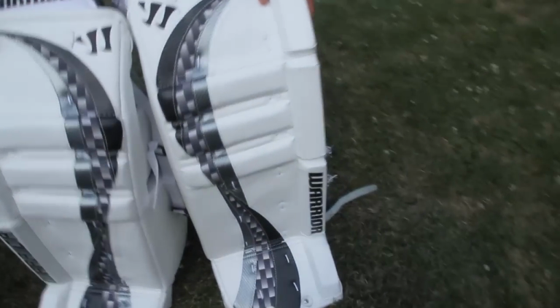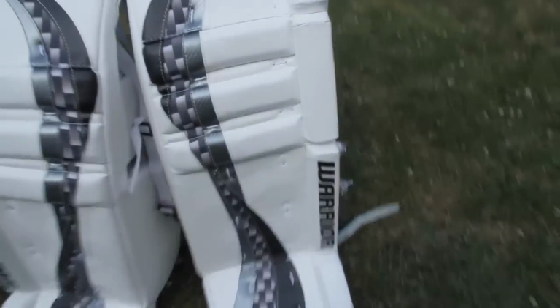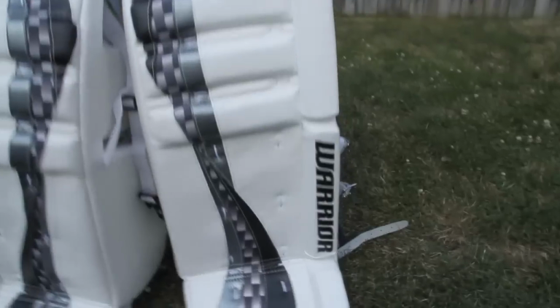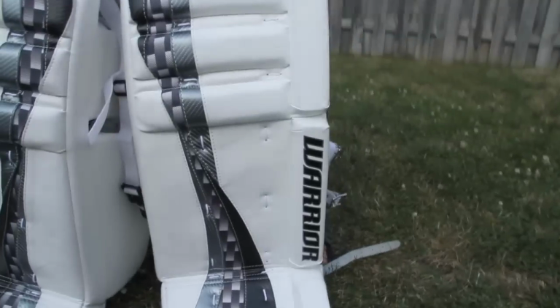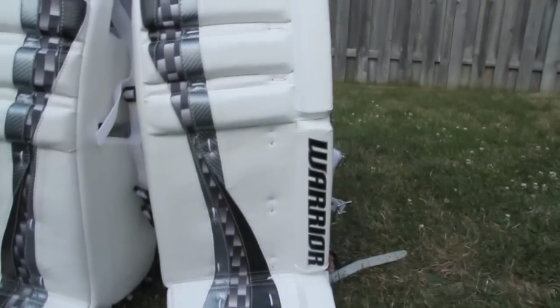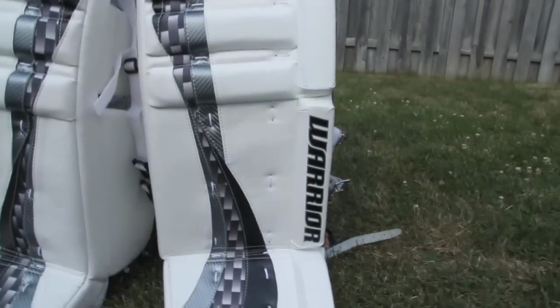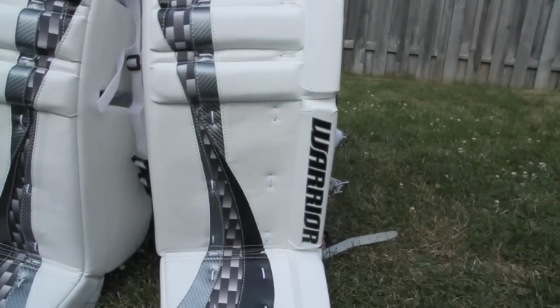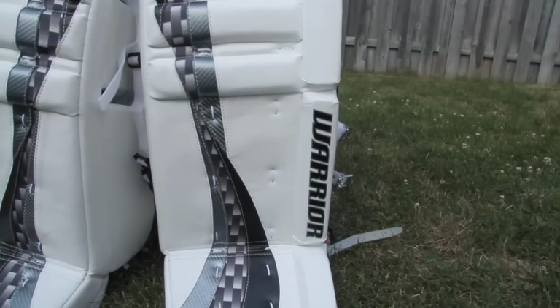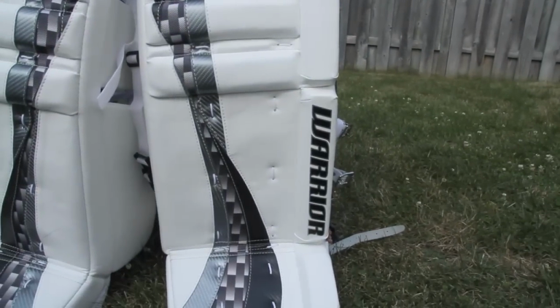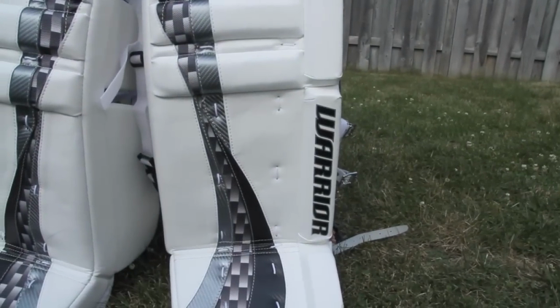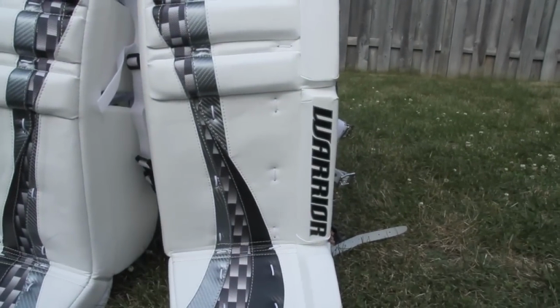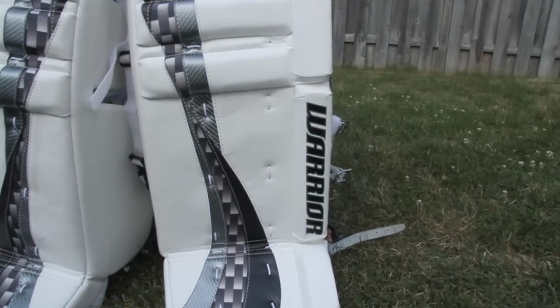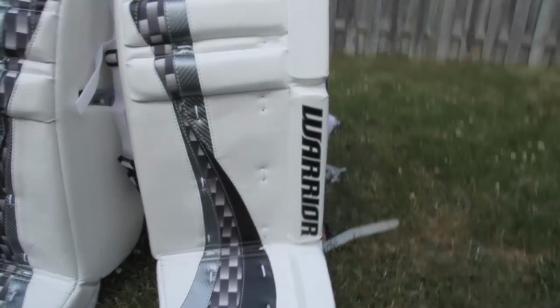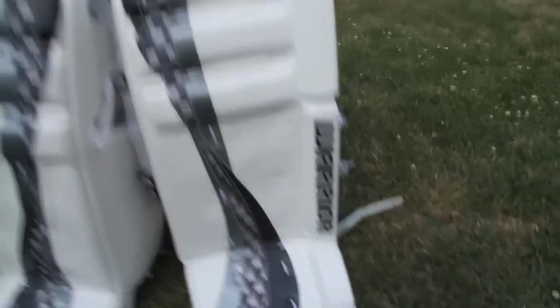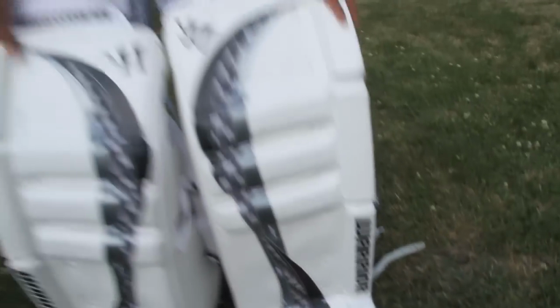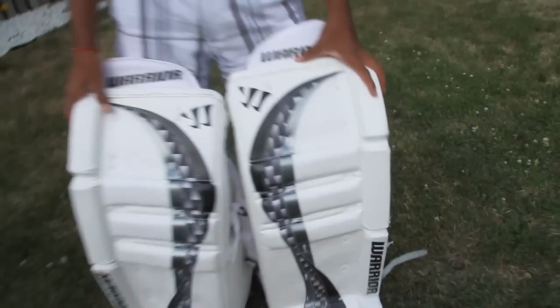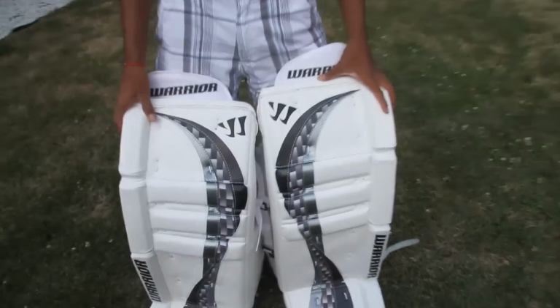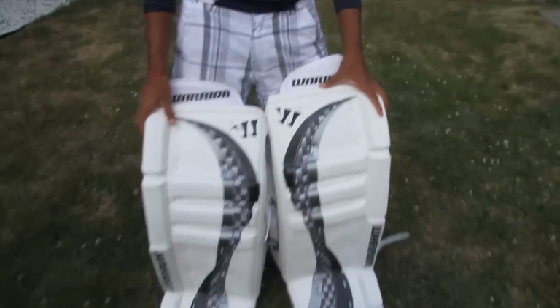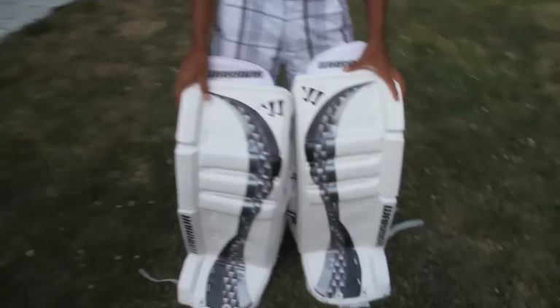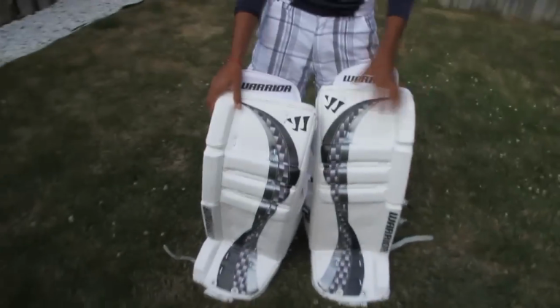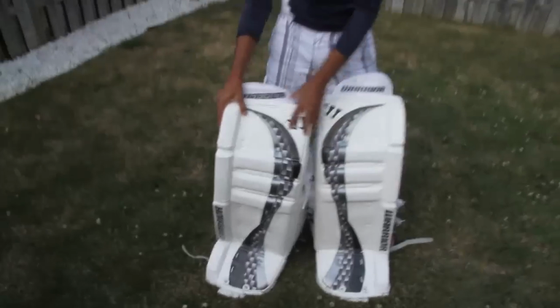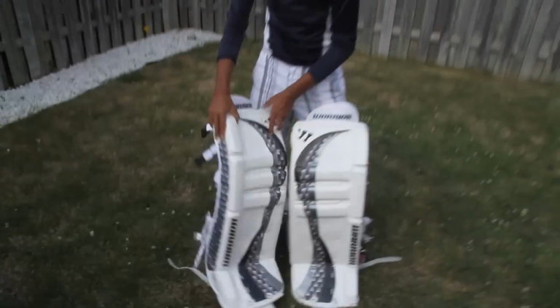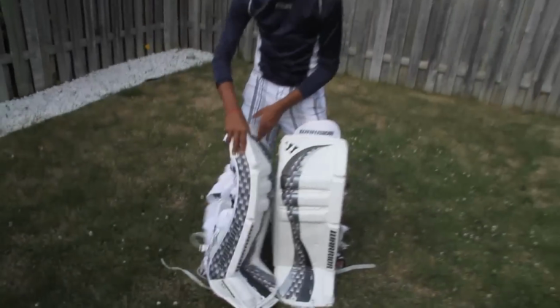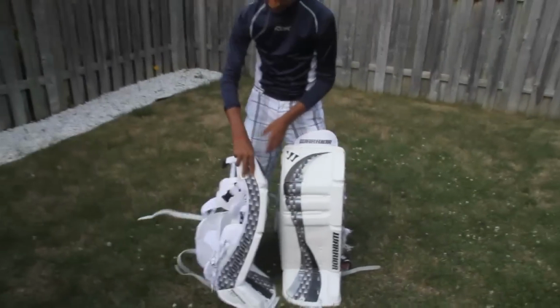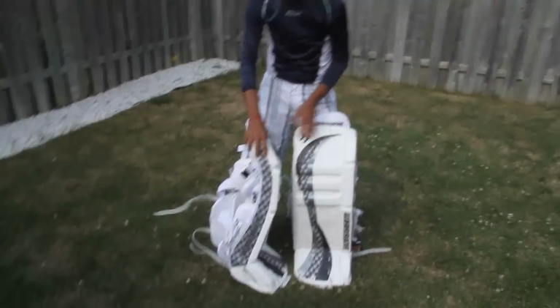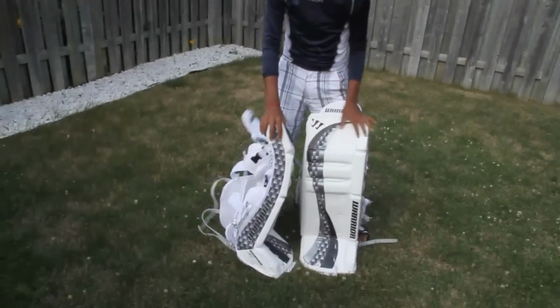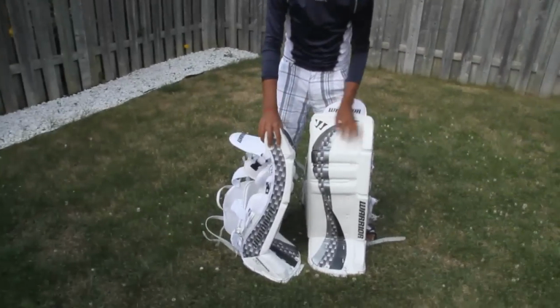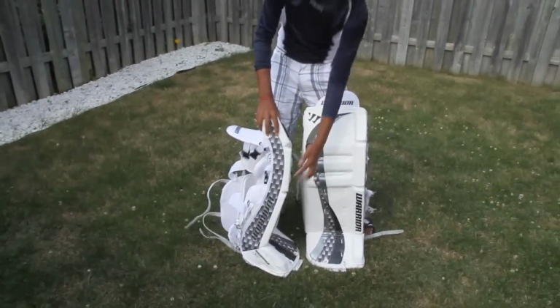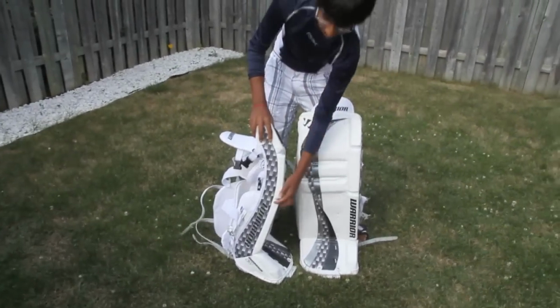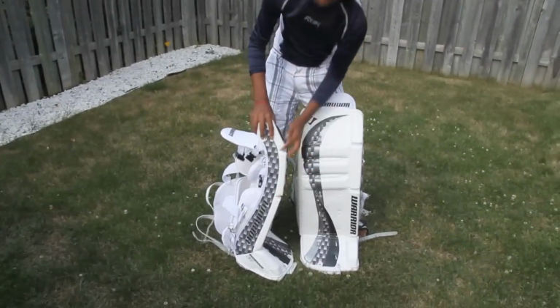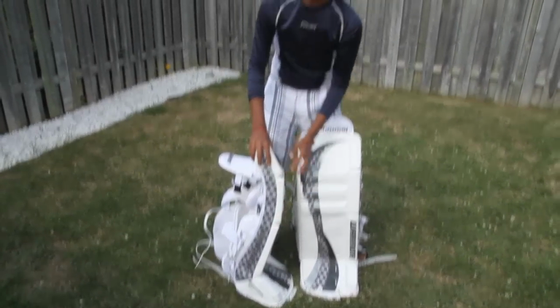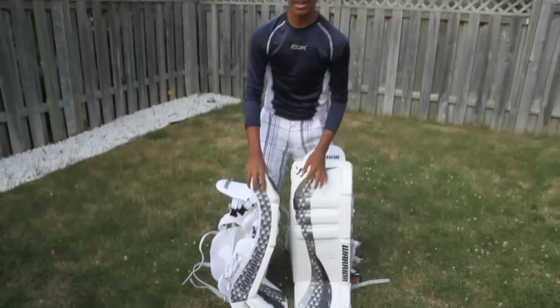These are my new Warrior Swagger Intermediate Goalie Pads. I got these off eBay, the whole set for $400. These are in a 31 inch, with a double break.